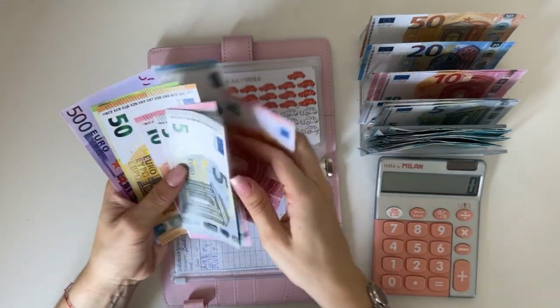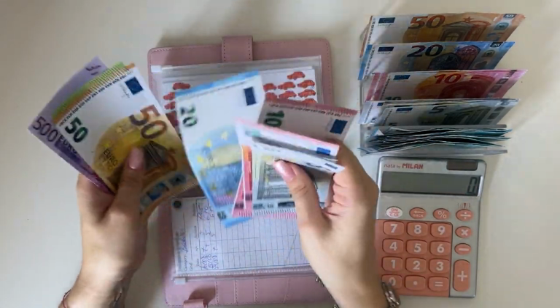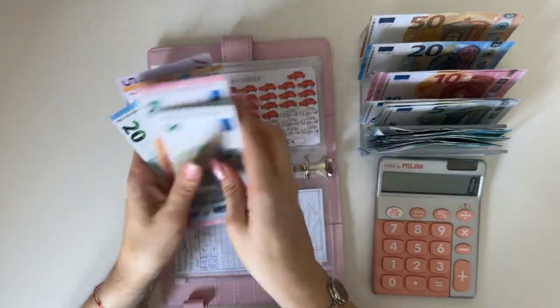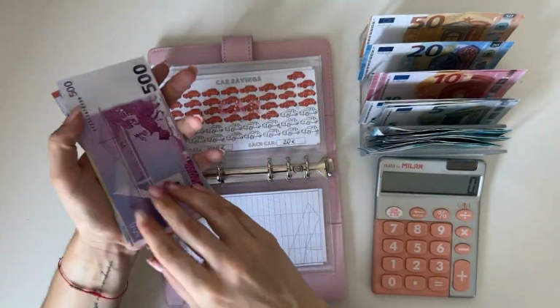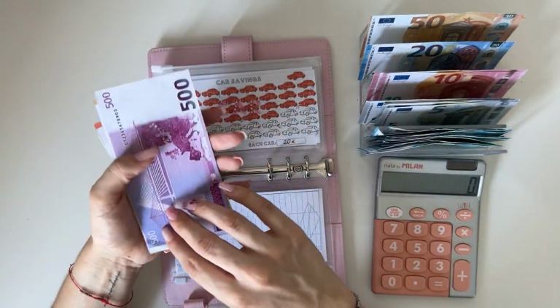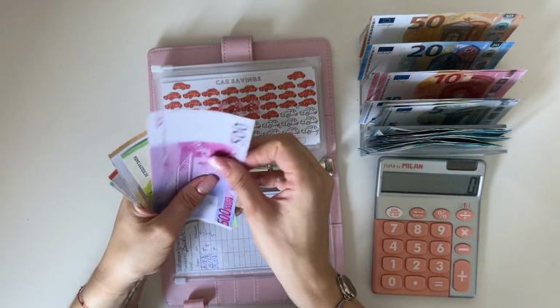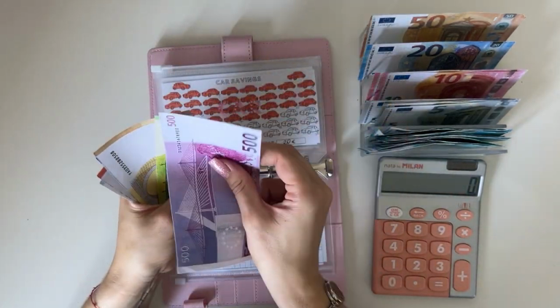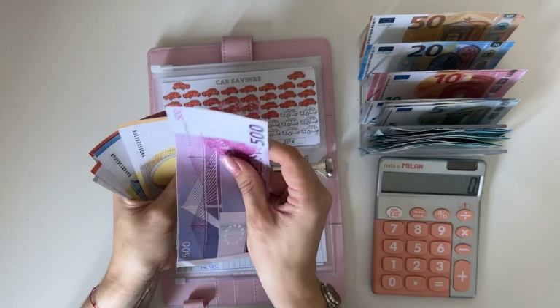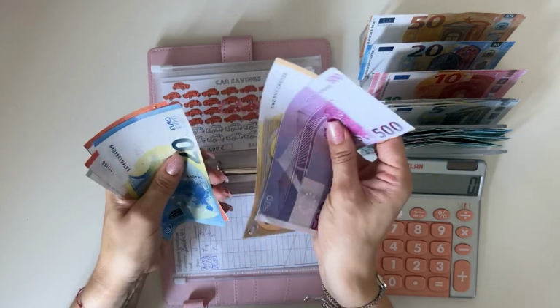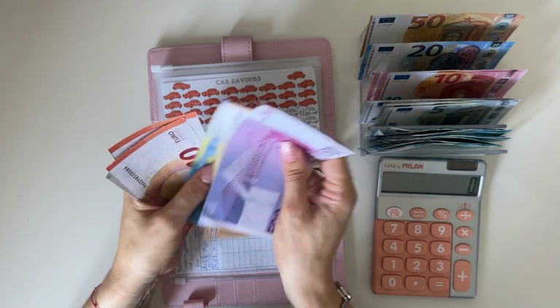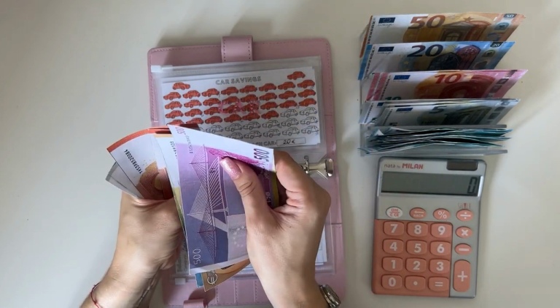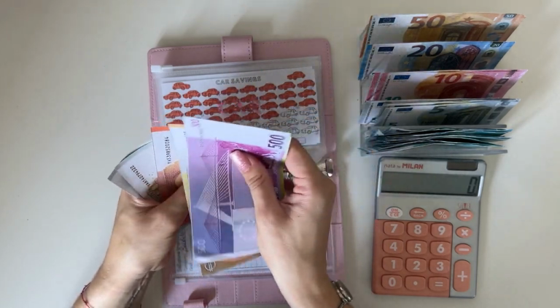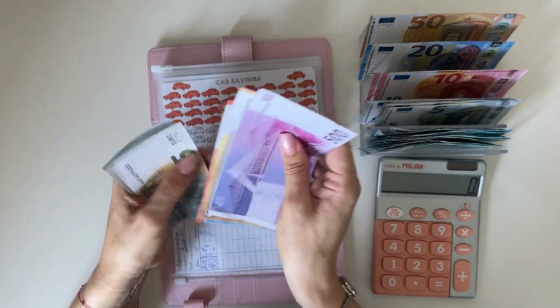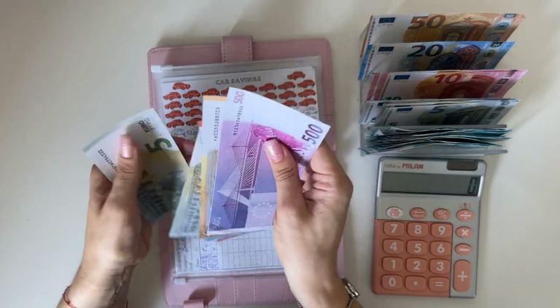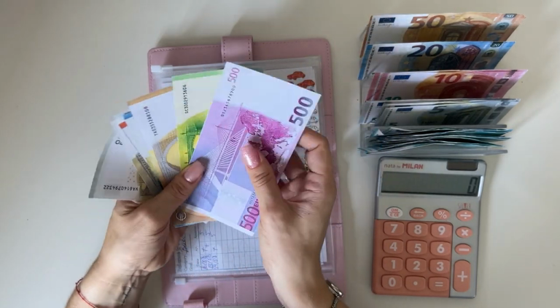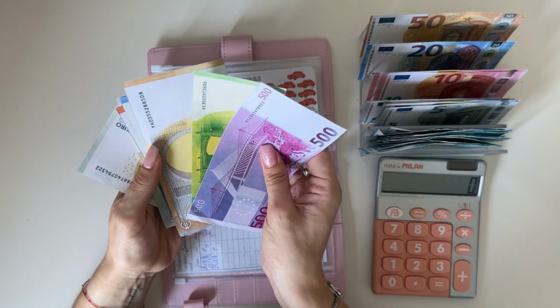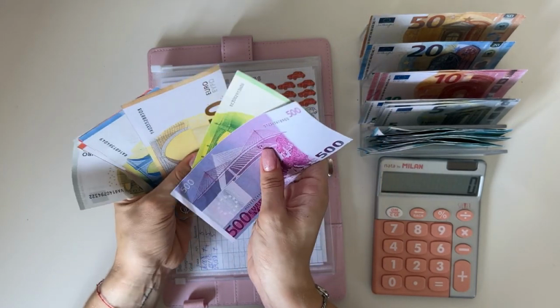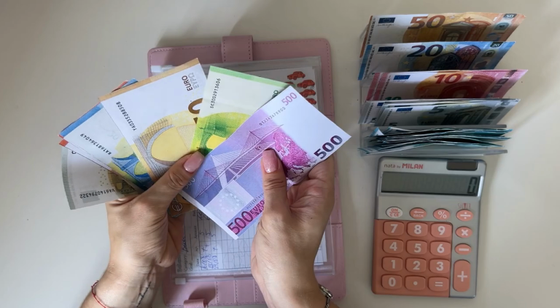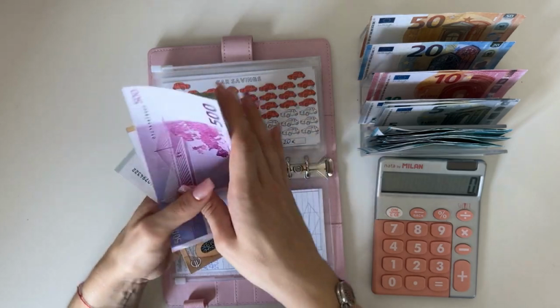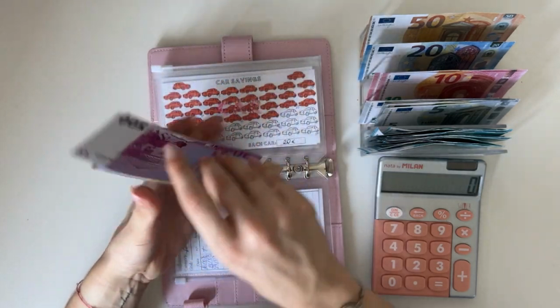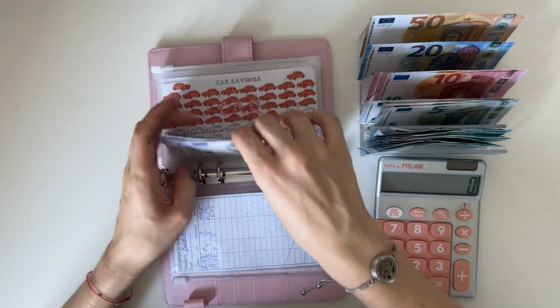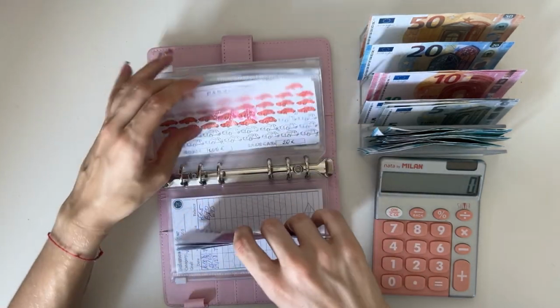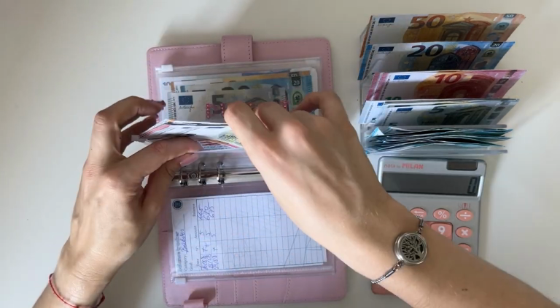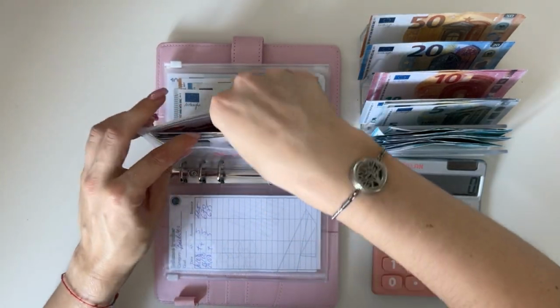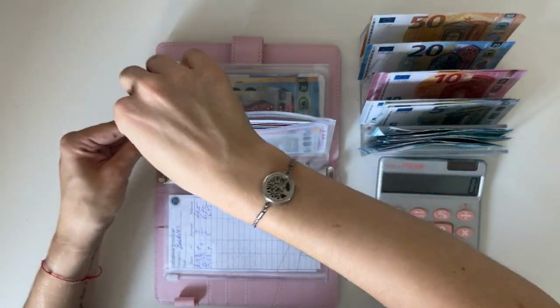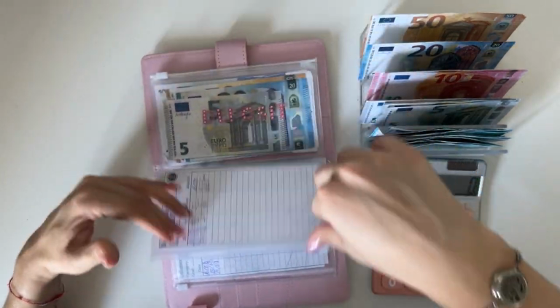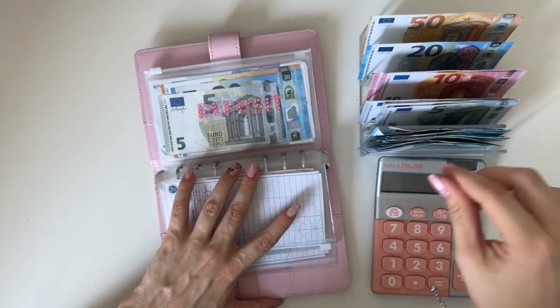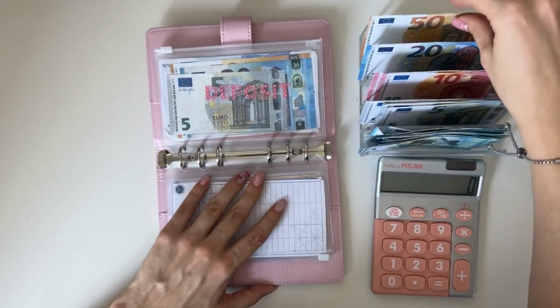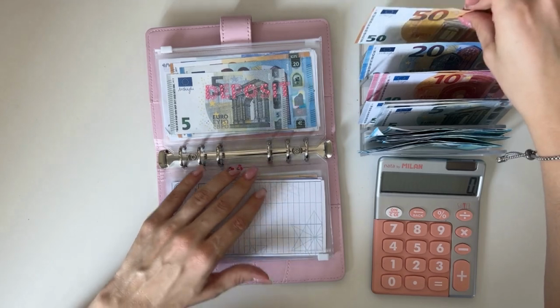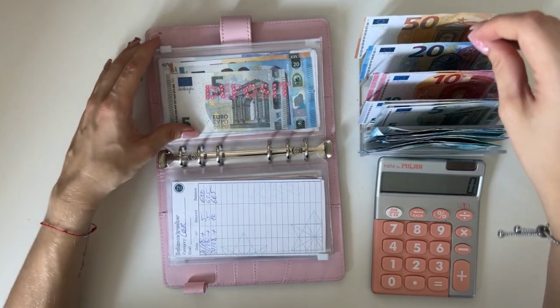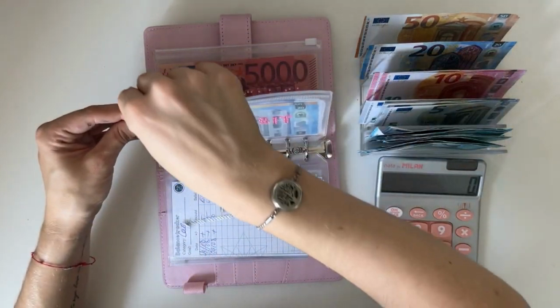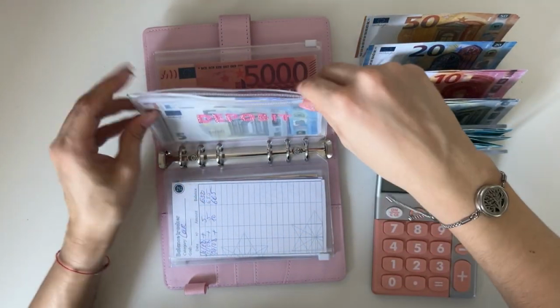Car is going to get 30 — that's a 20 and a 10. We have 500, 650, 670, 680, 690, 695, 700 — yes, 700 in car.